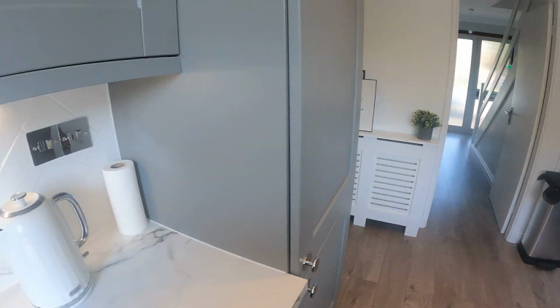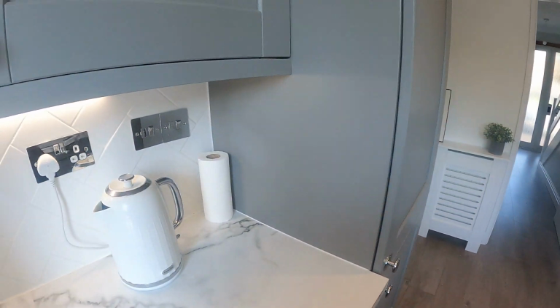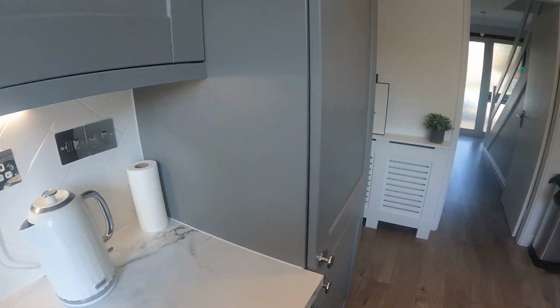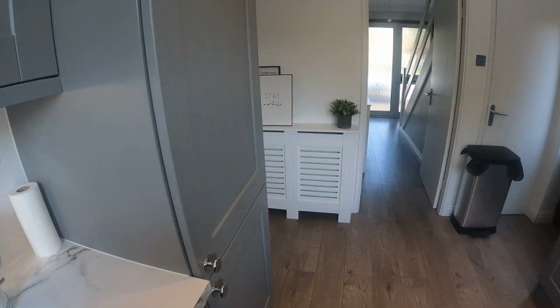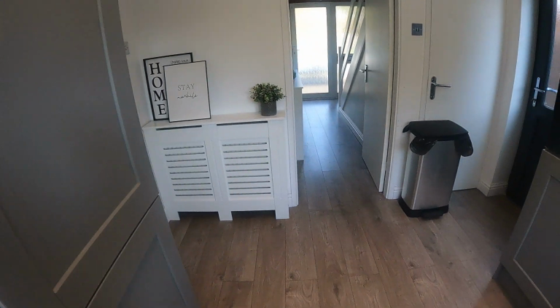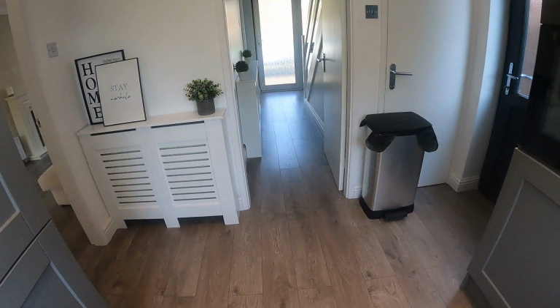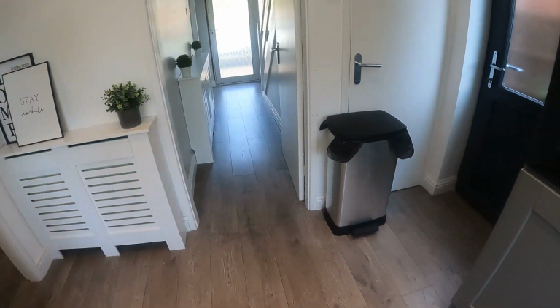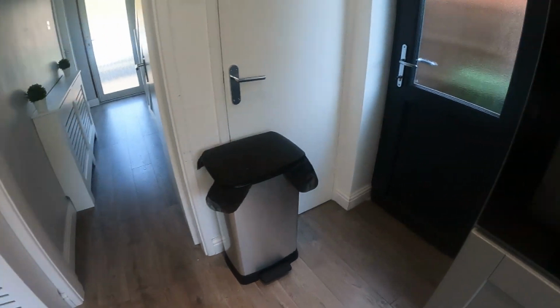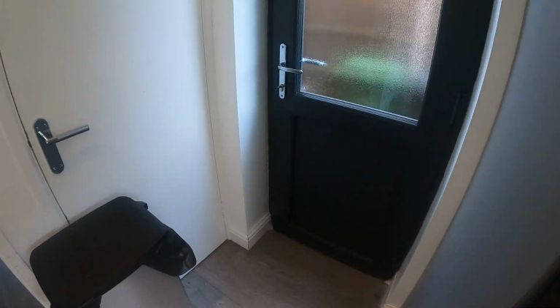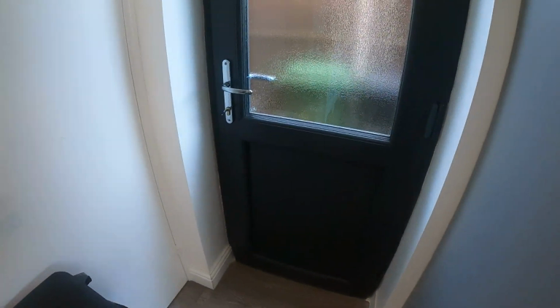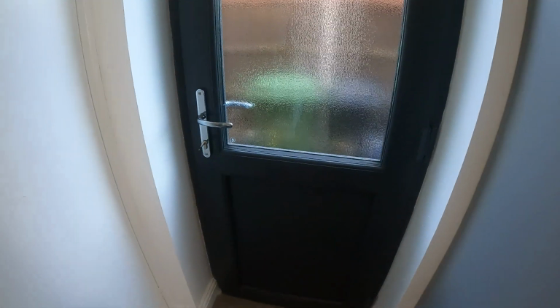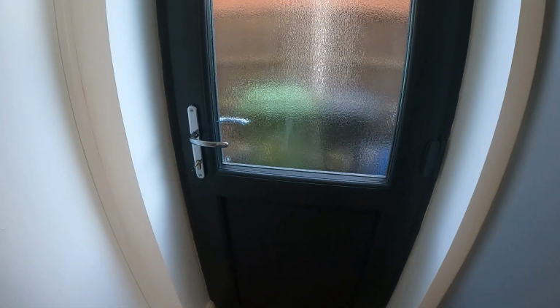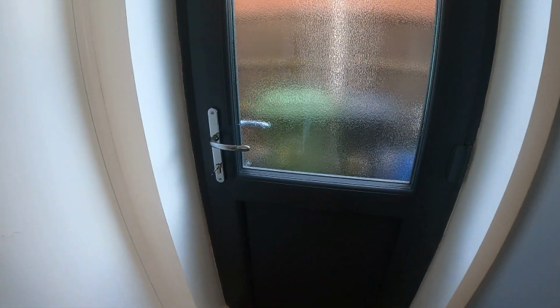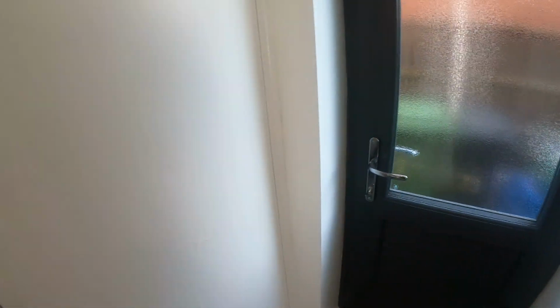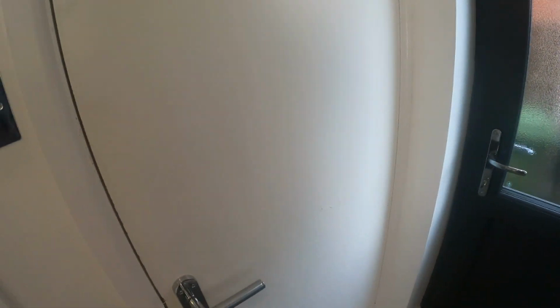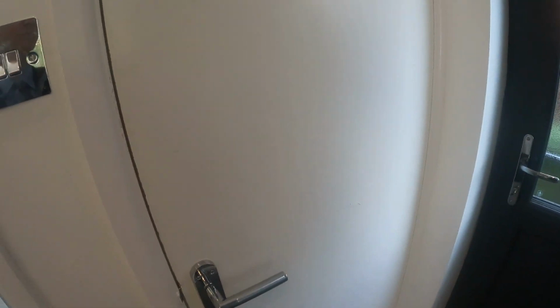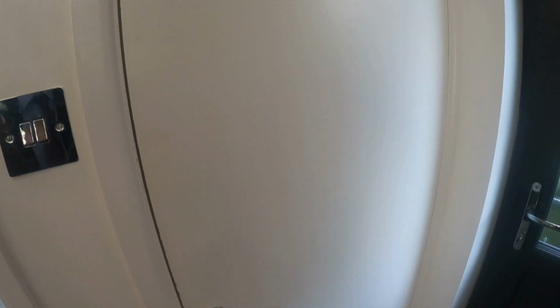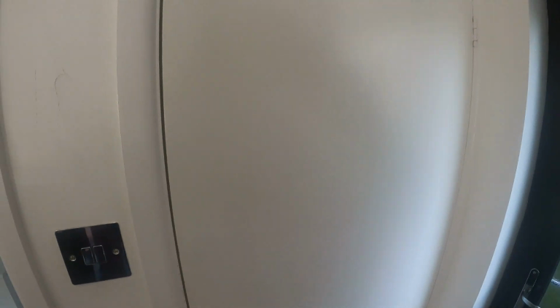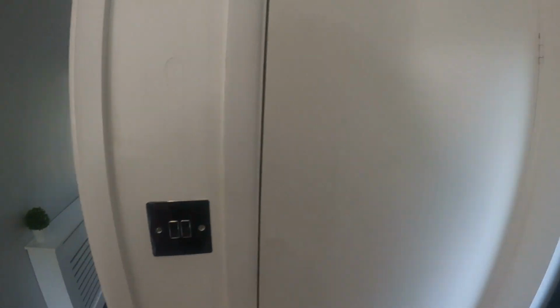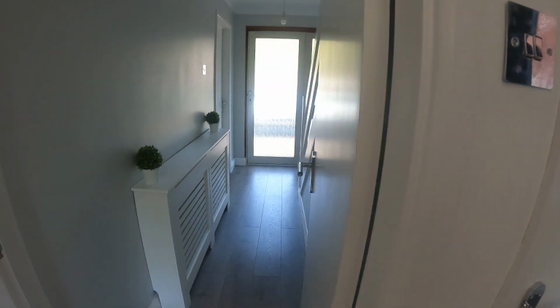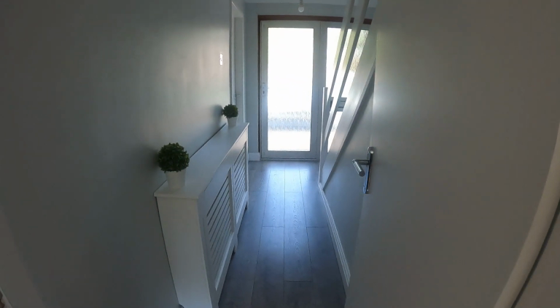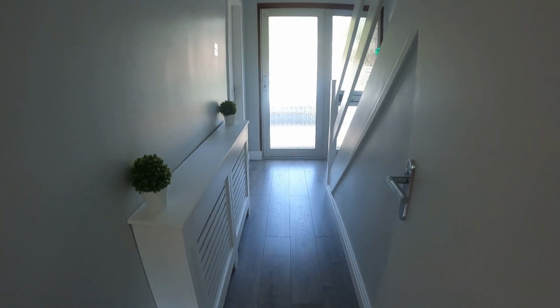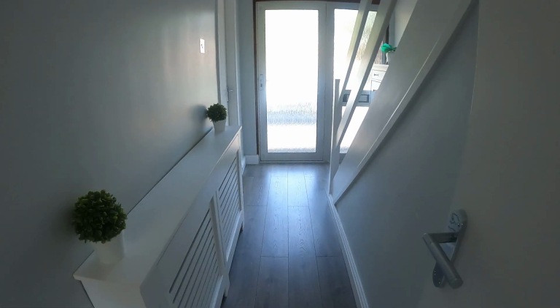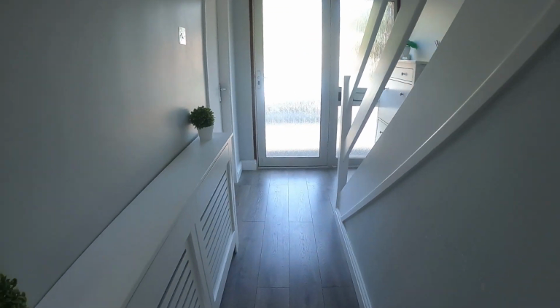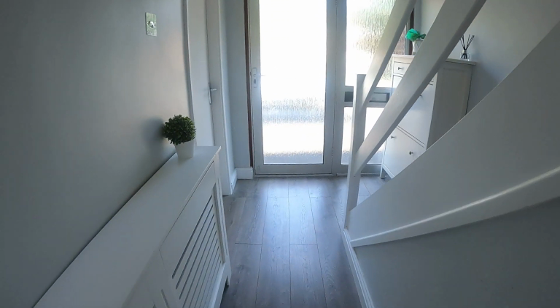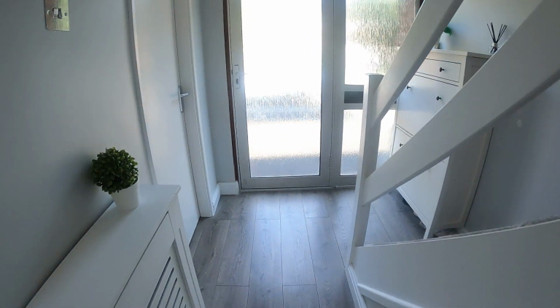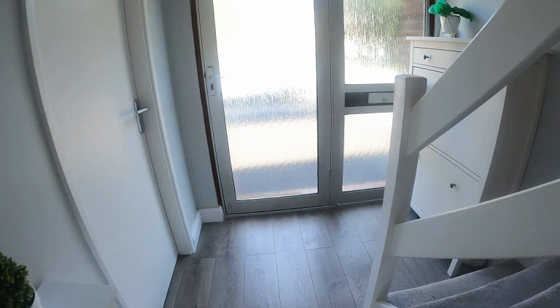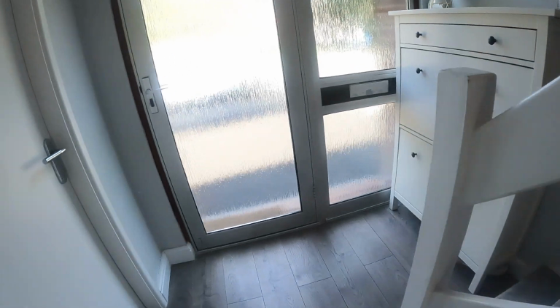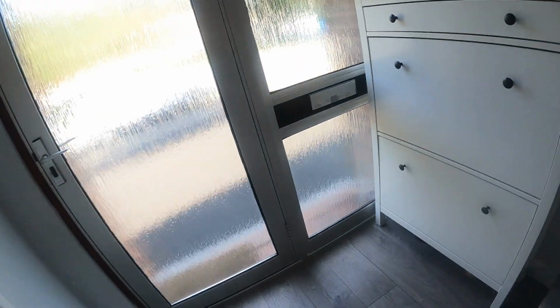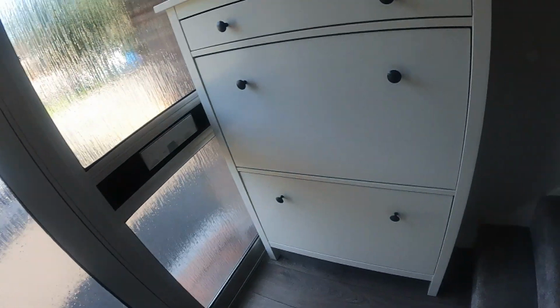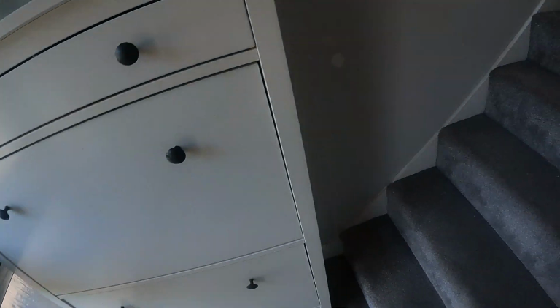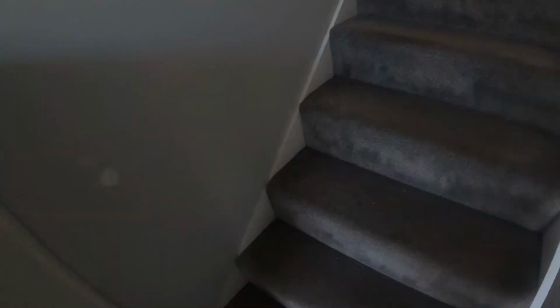The right hand door there takes you to the side access point, and the door here also has some storage under the stairs. So I'm going to walk back through the hallway and back to the front to take you to the stairs.